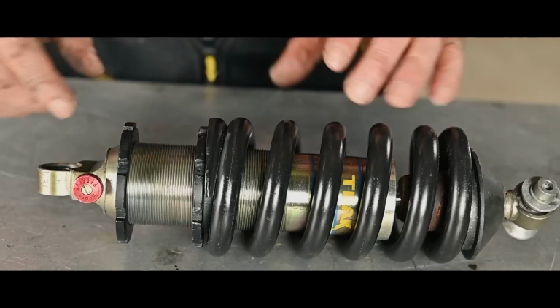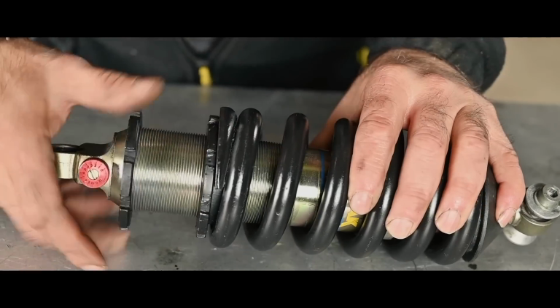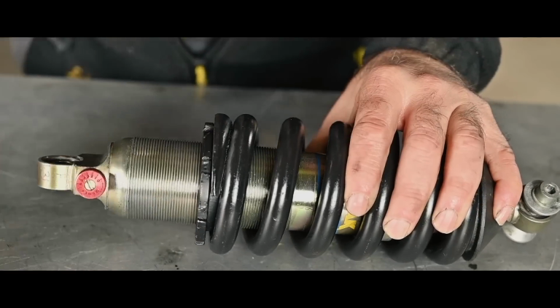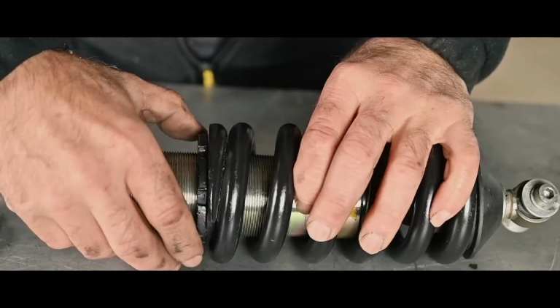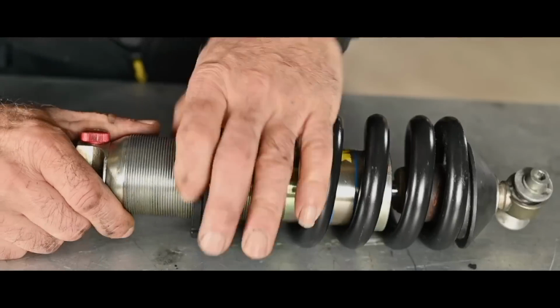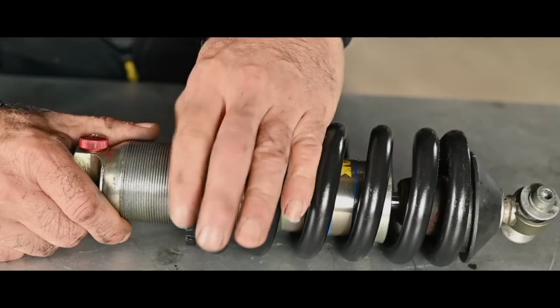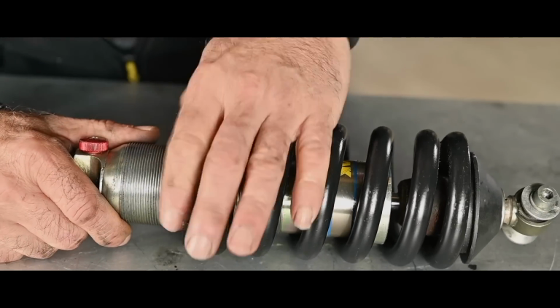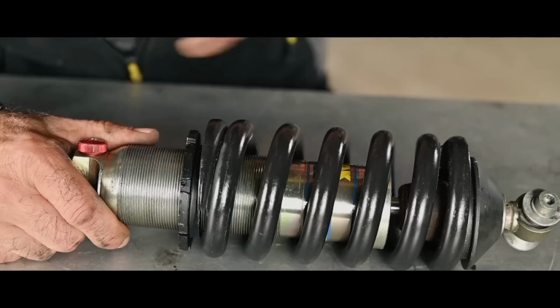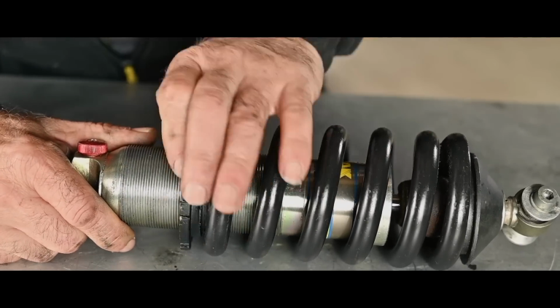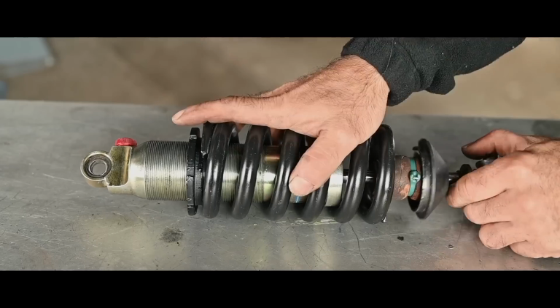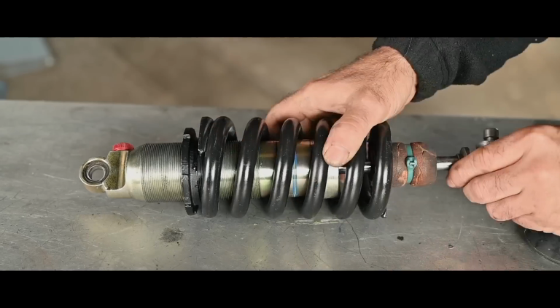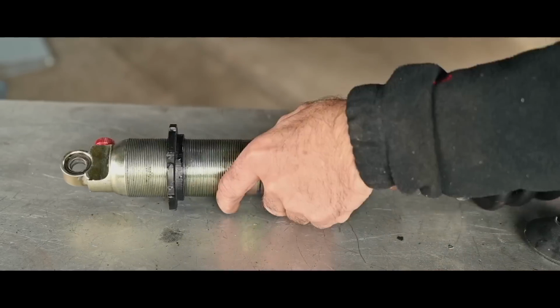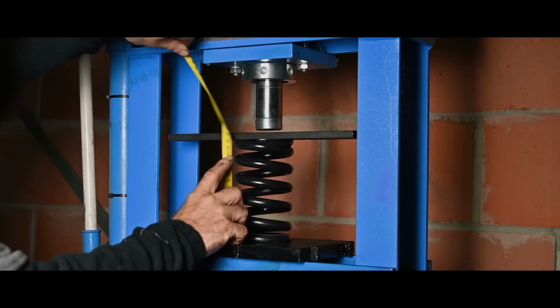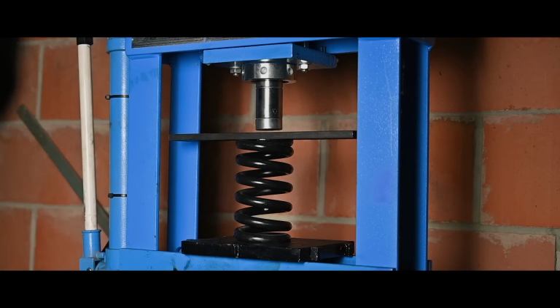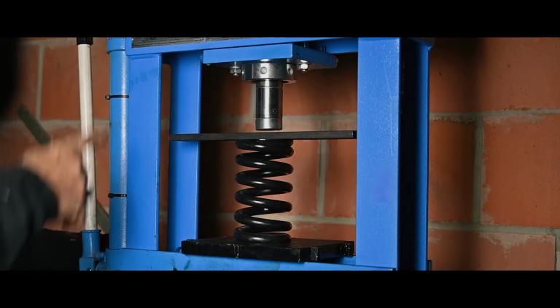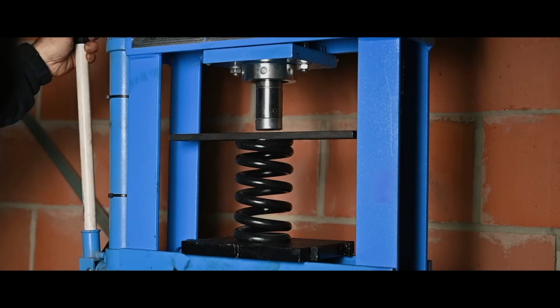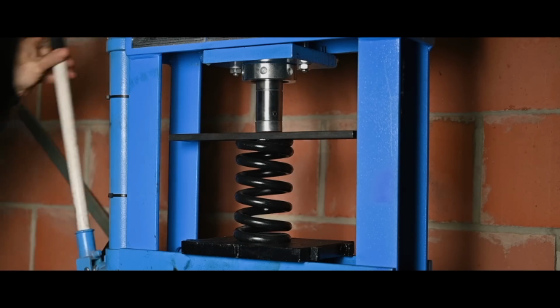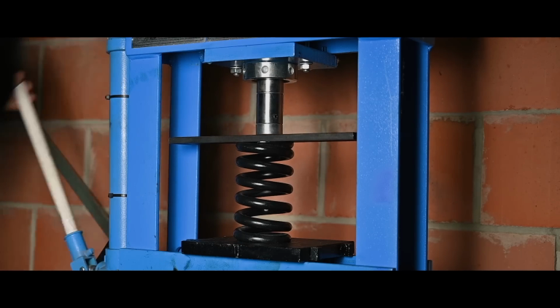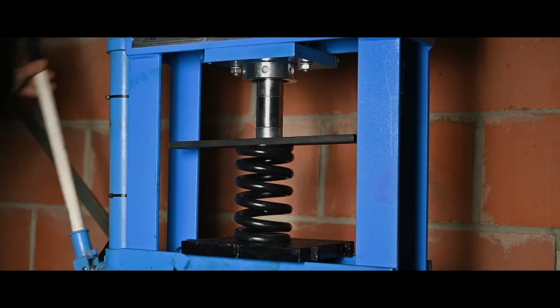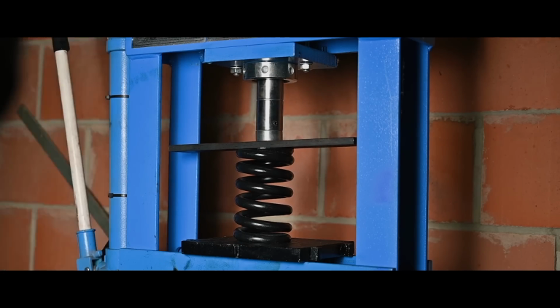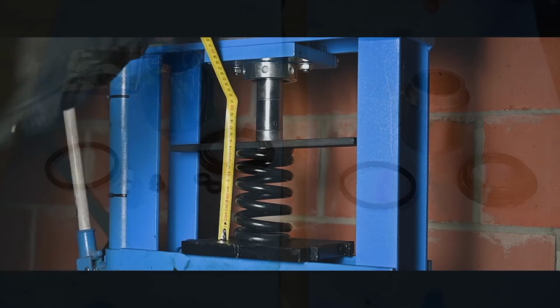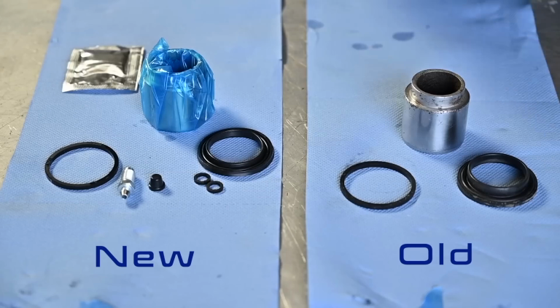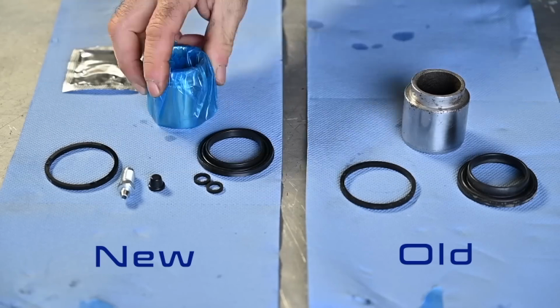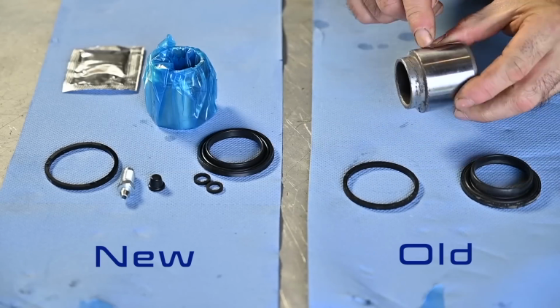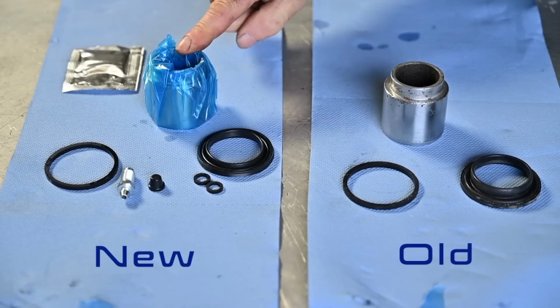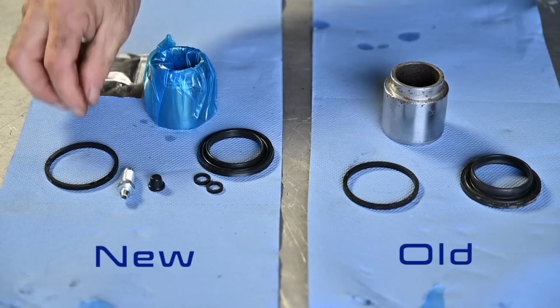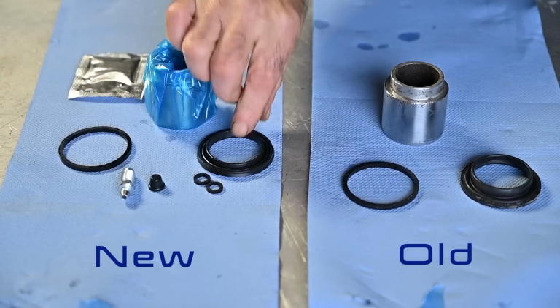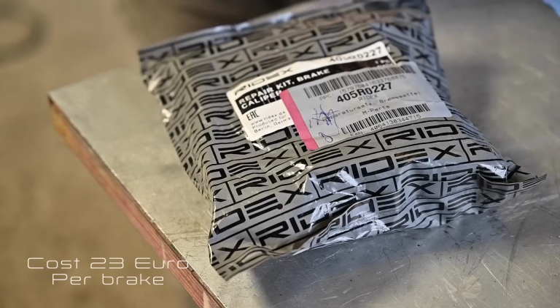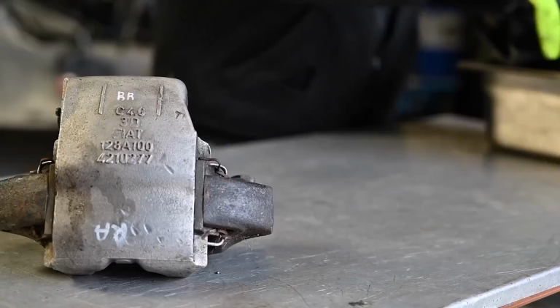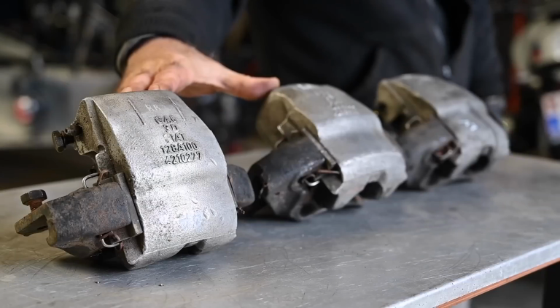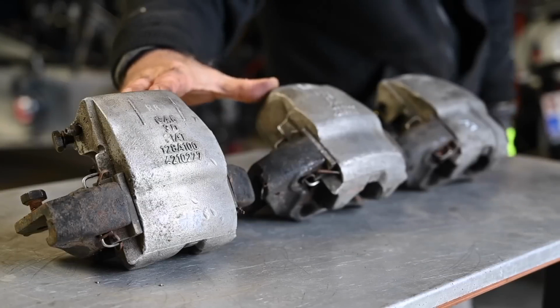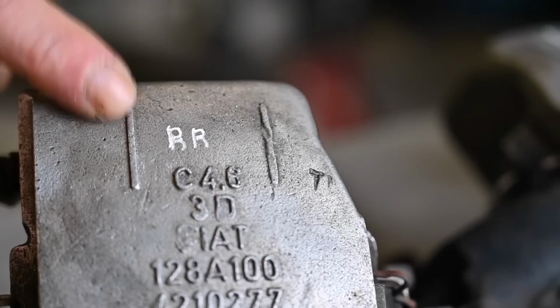The coilovers - I got real lucky with them because they were still in very good shape. I still inspected them and verified the spring rate, and meanwhile I got all the parts to recondition the brakes.